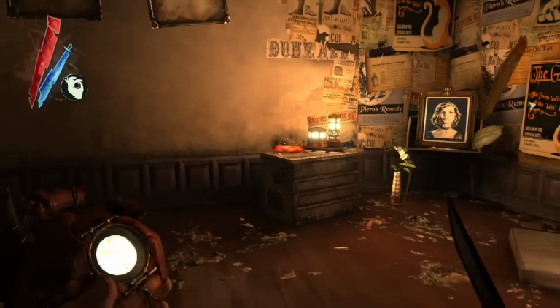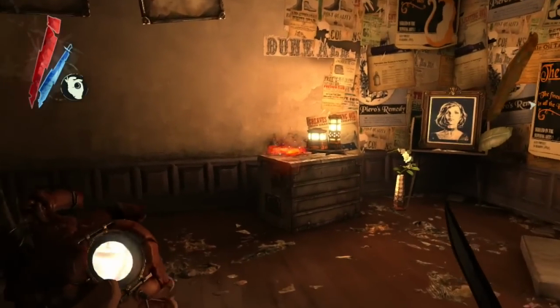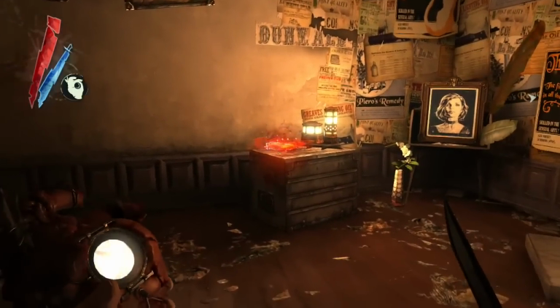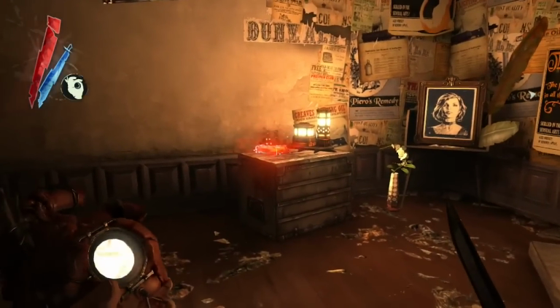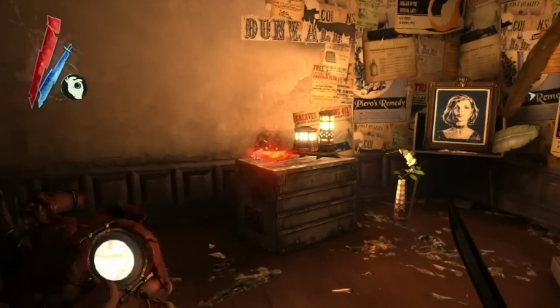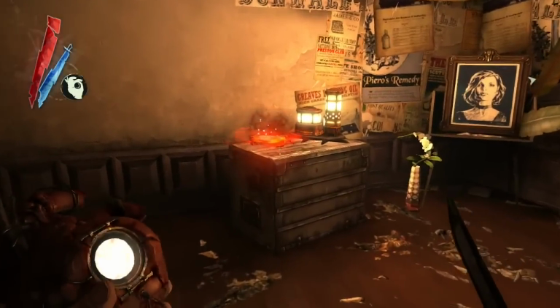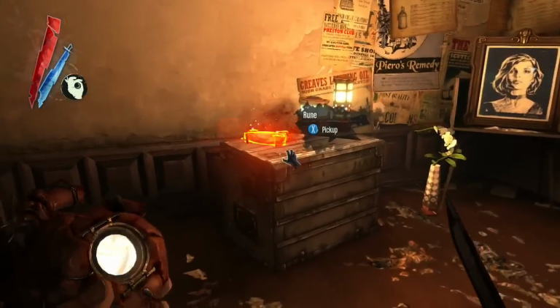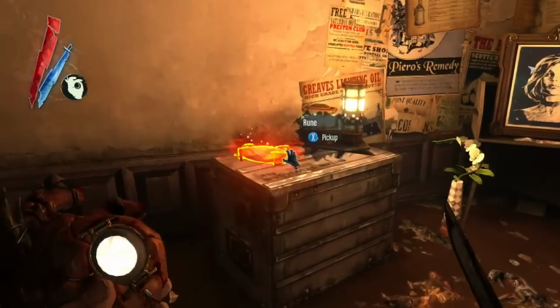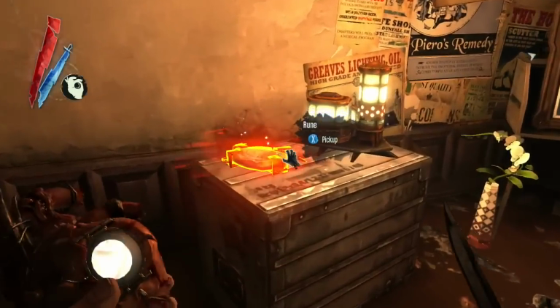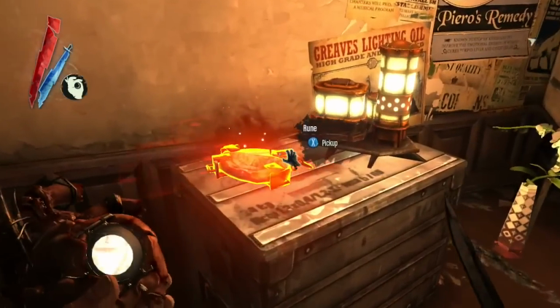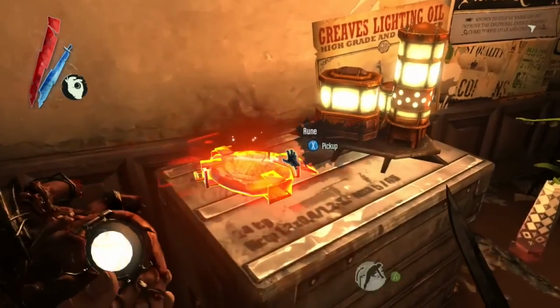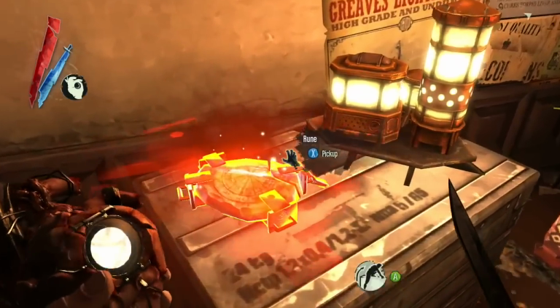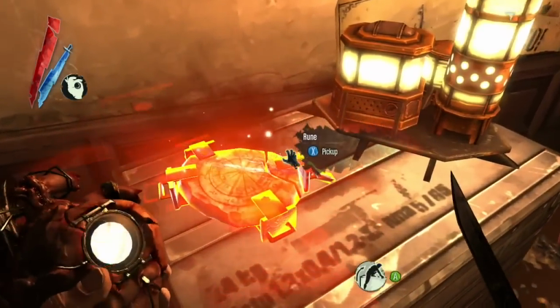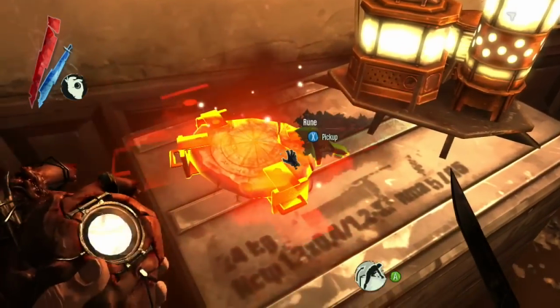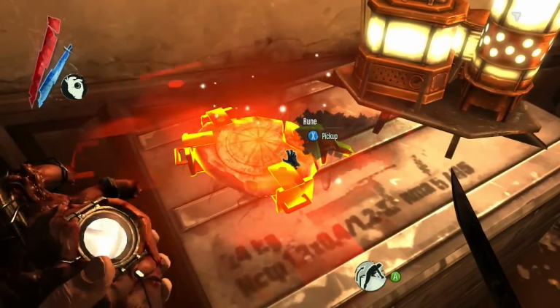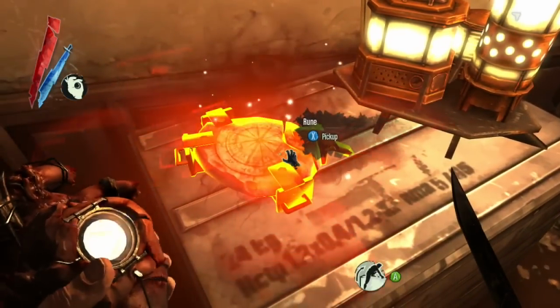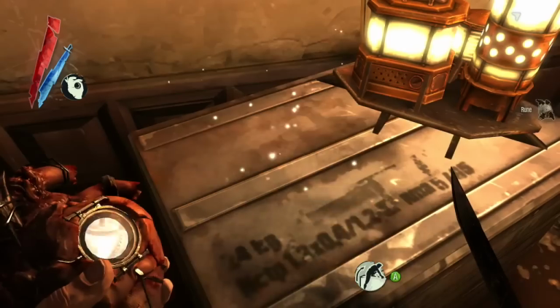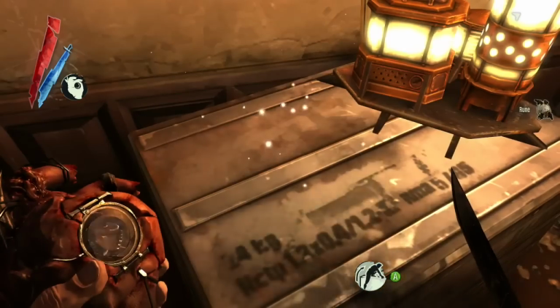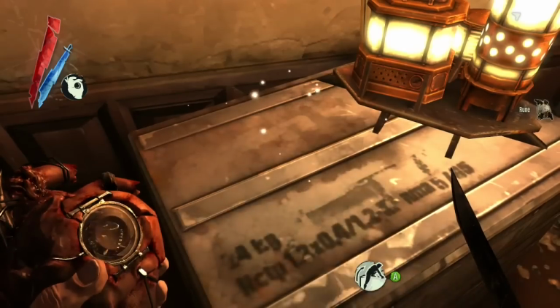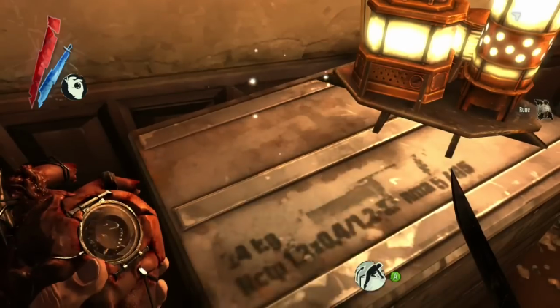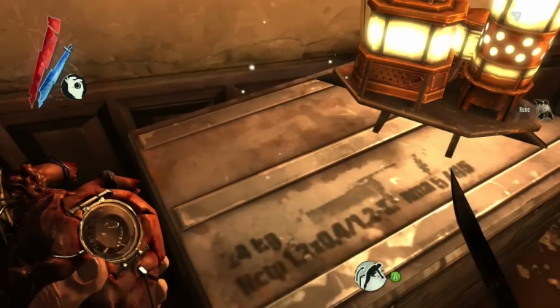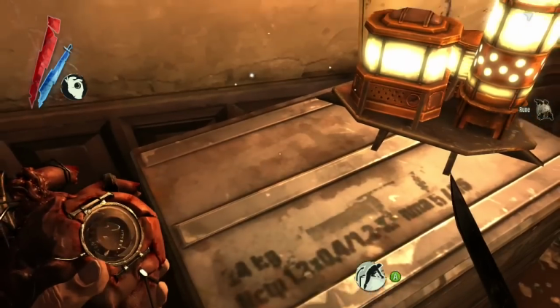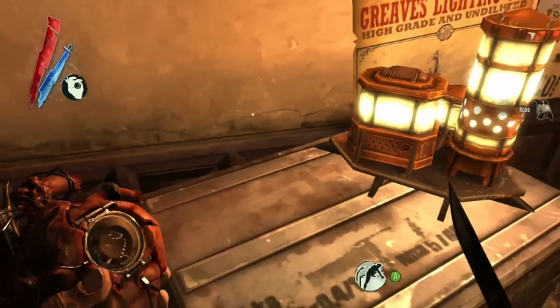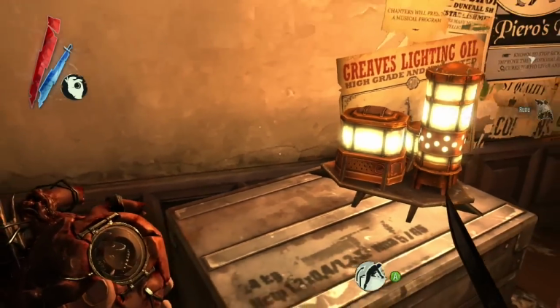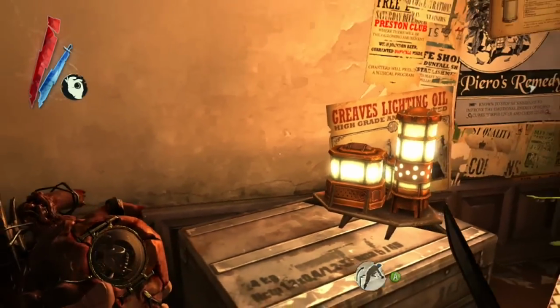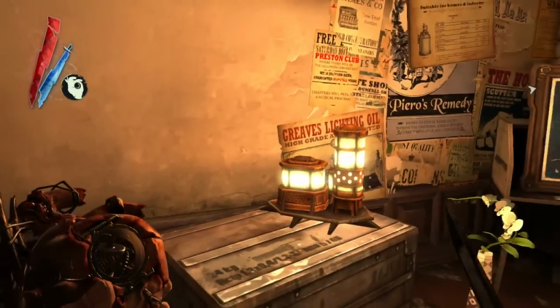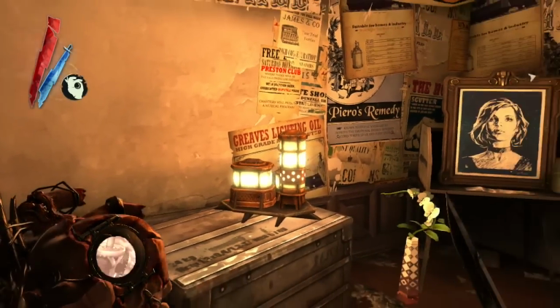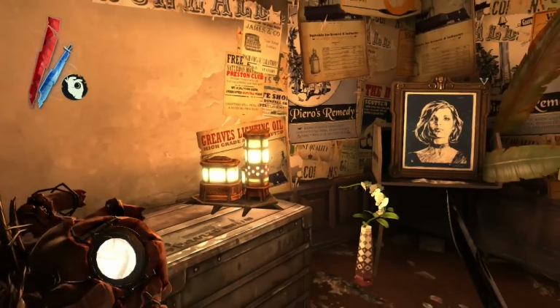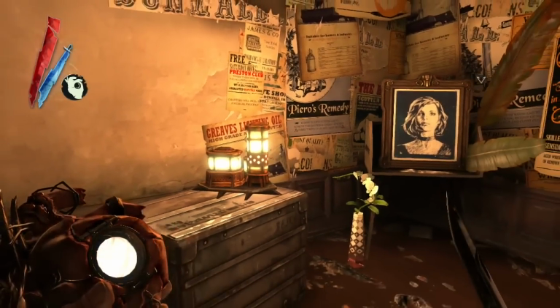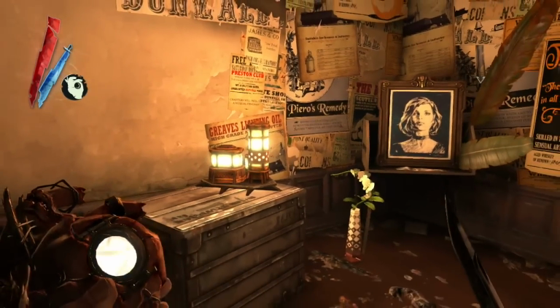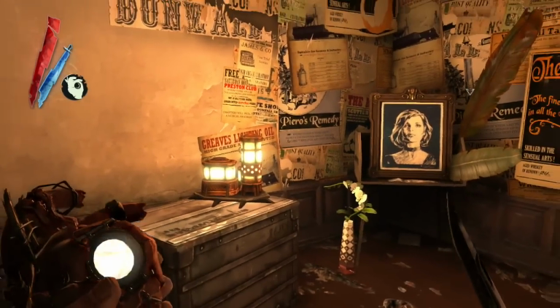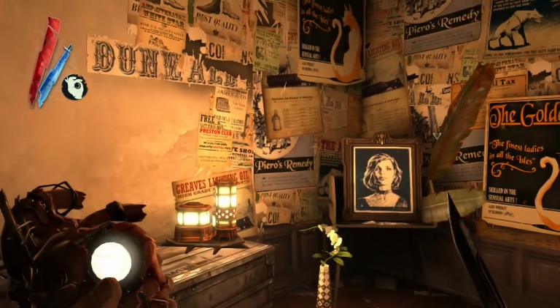Here we see the player collecting a rune. He's using the Heart to locate those runes. Those runes are used to upgrade your powers.